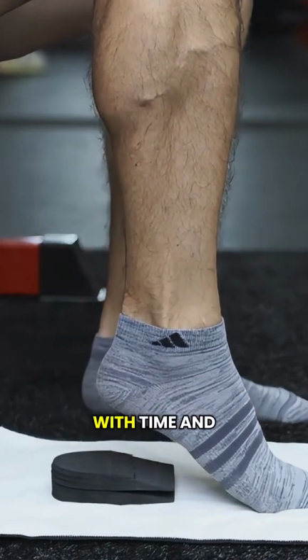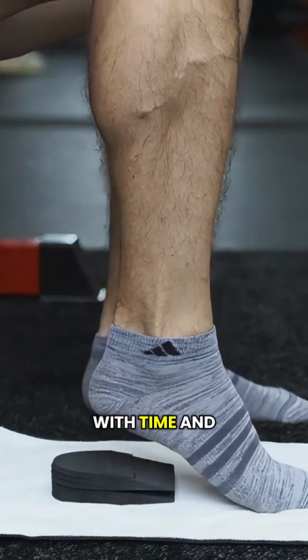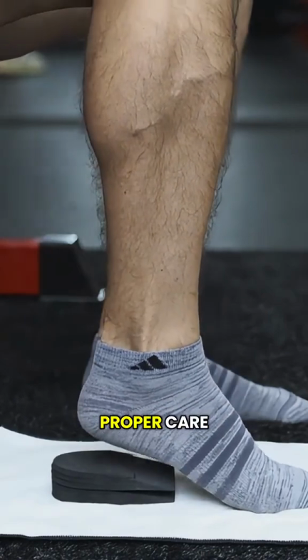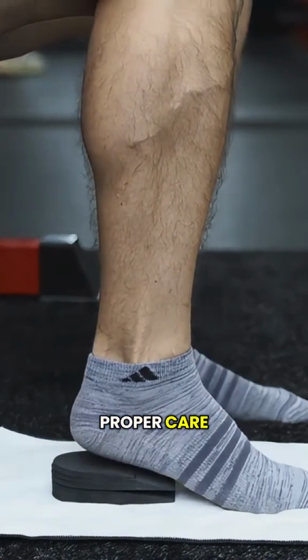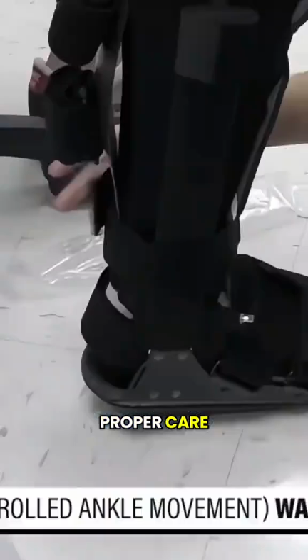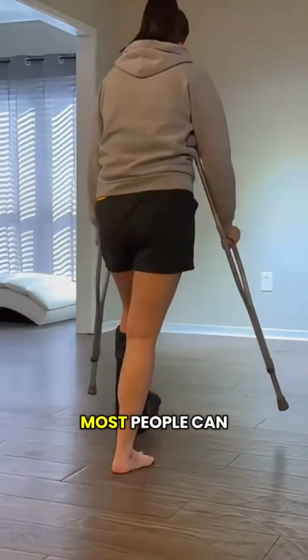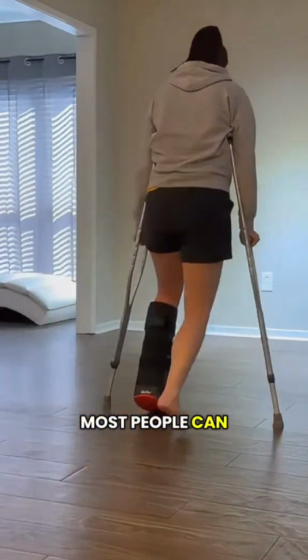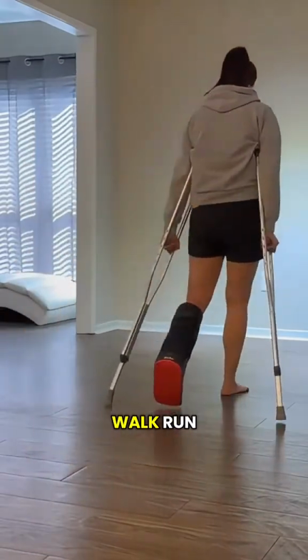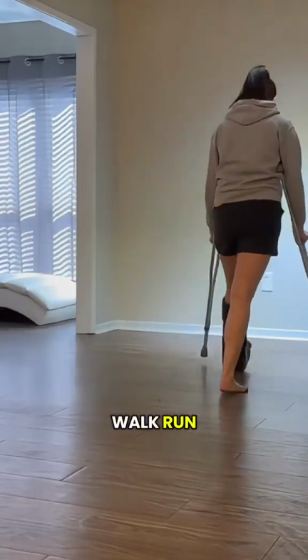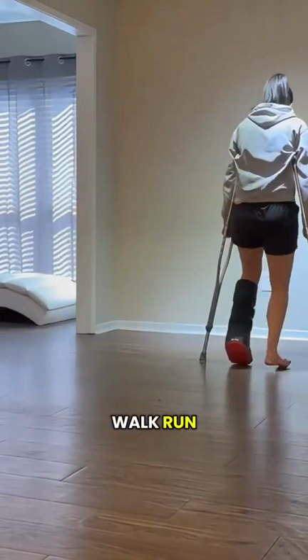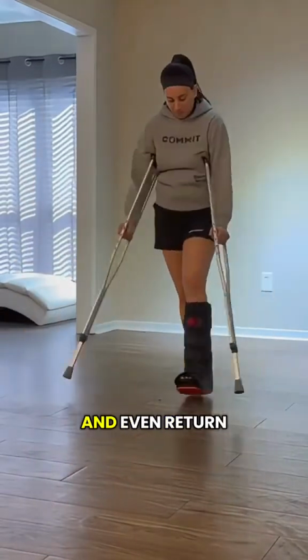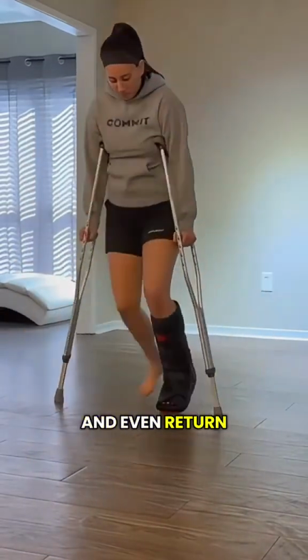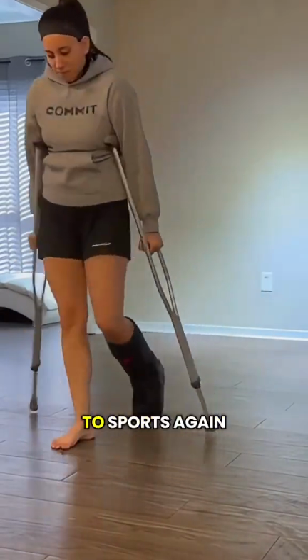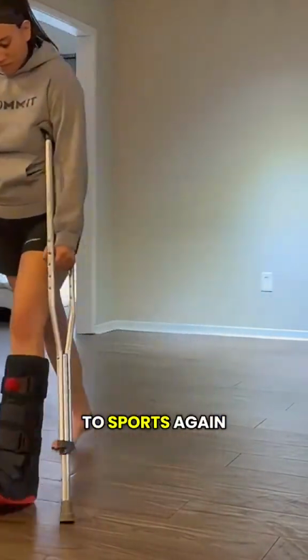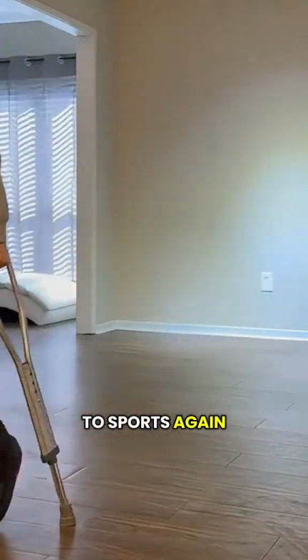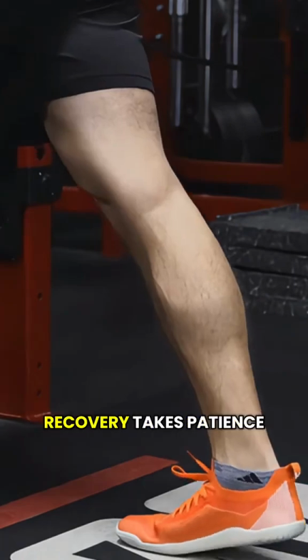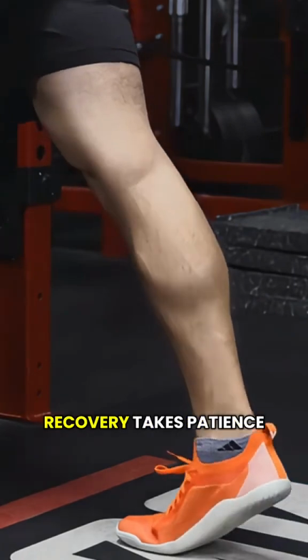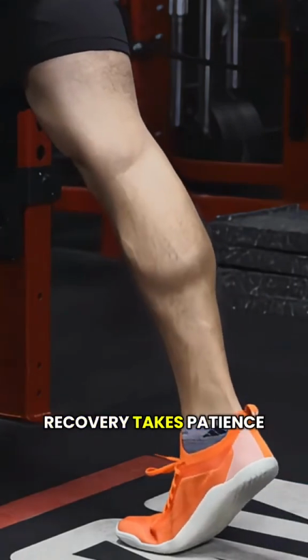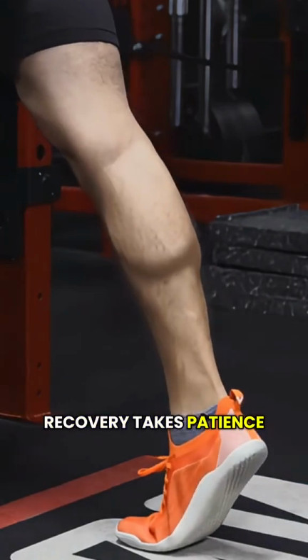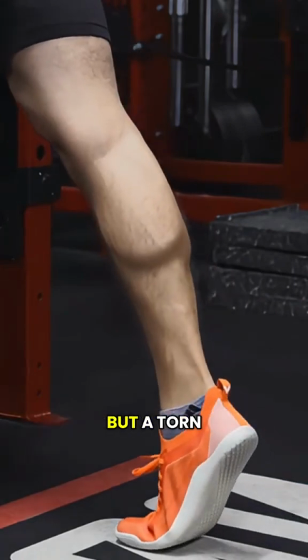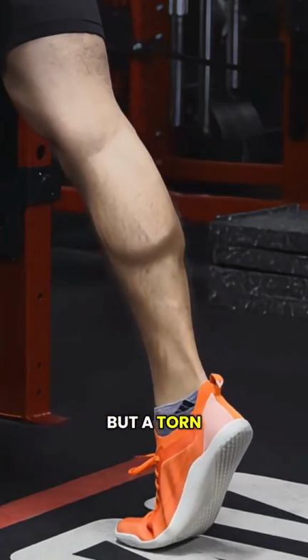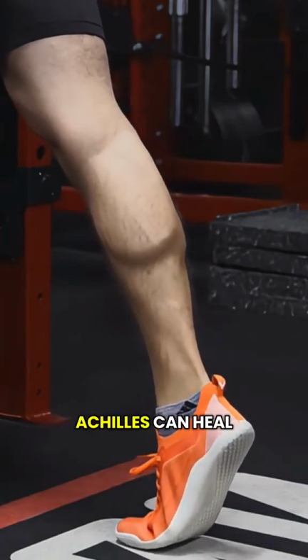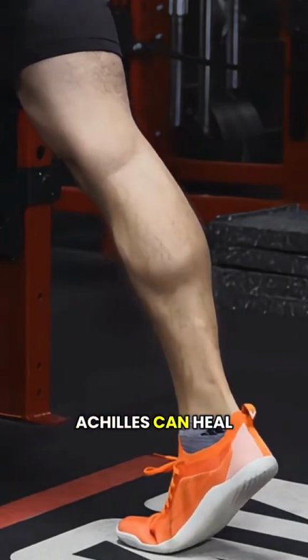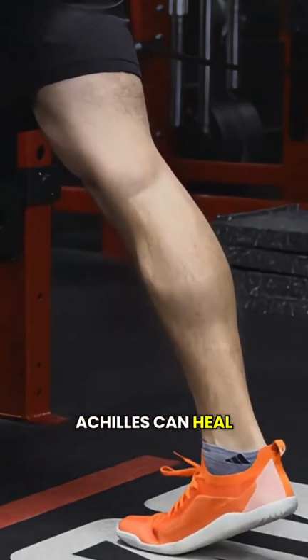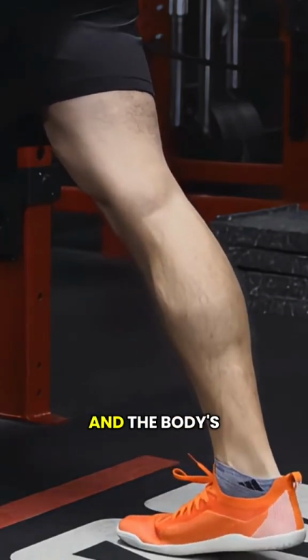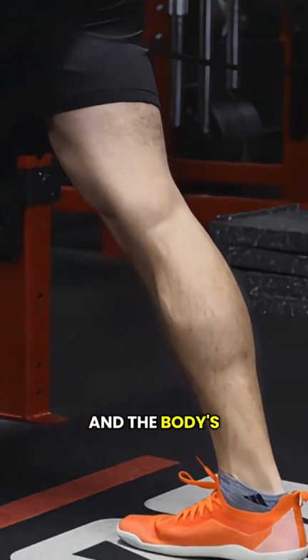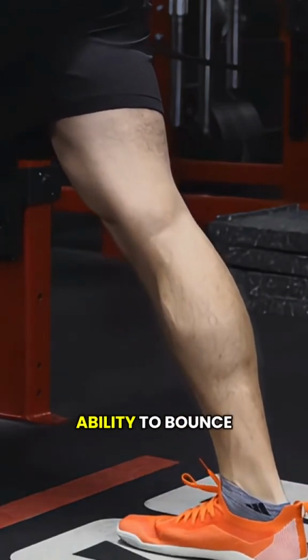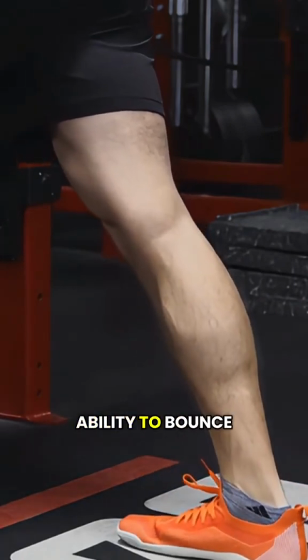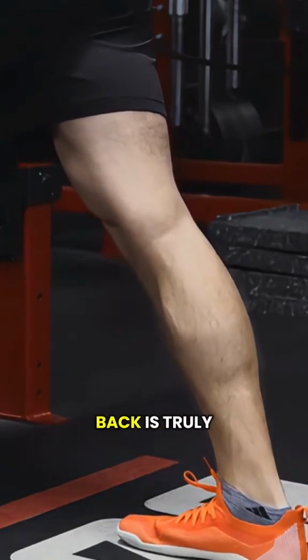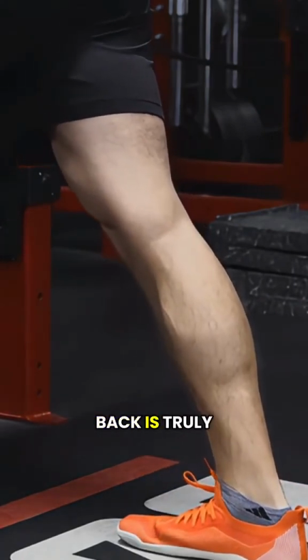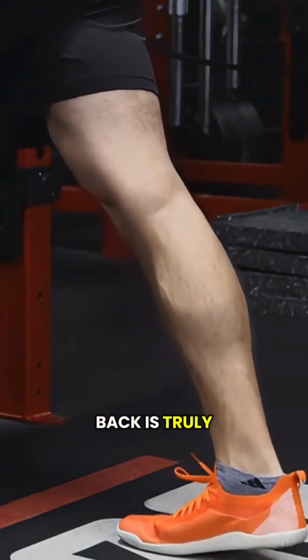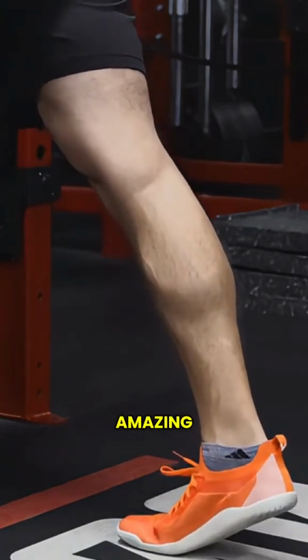With time and proper care, most people can walk, run, and even return to sports again. Recovery takes patience, but a torn Achilles can heal, and the body's ability to bounce back is truly amazing.